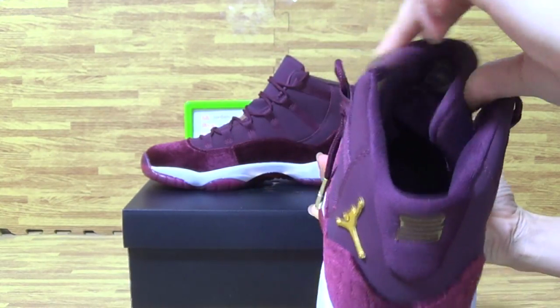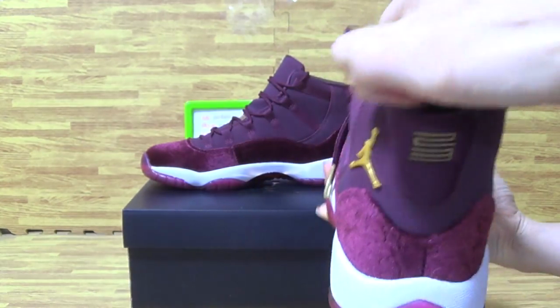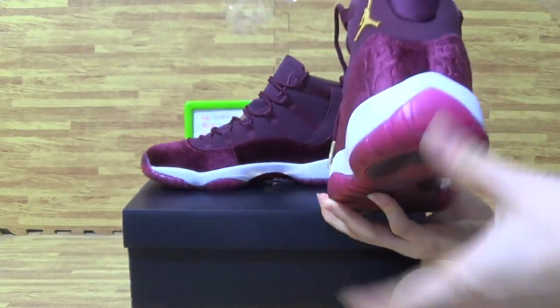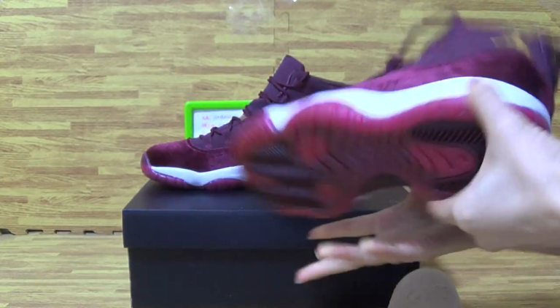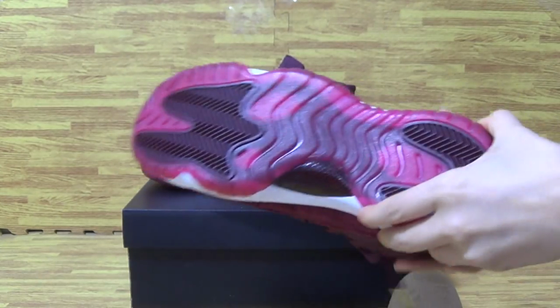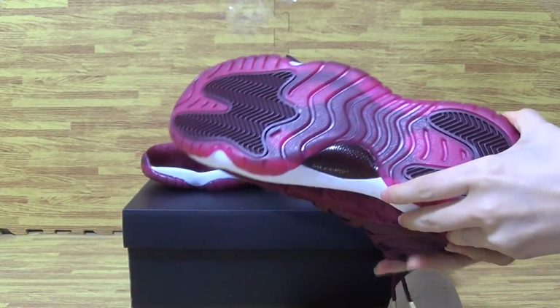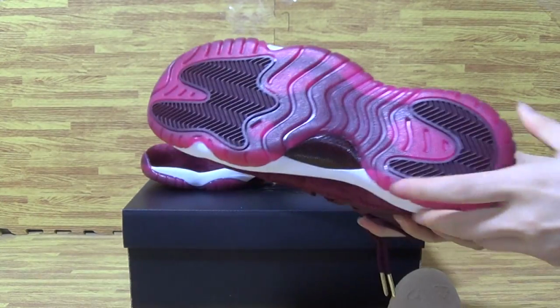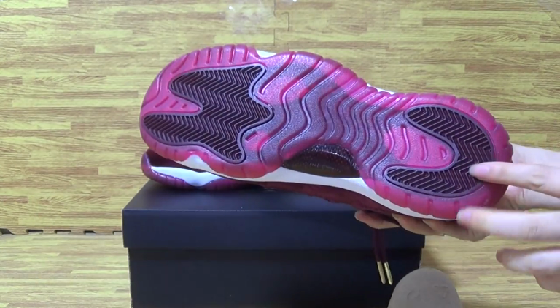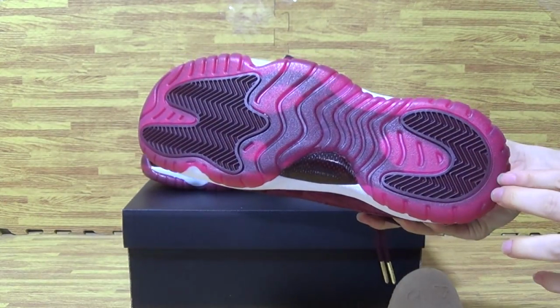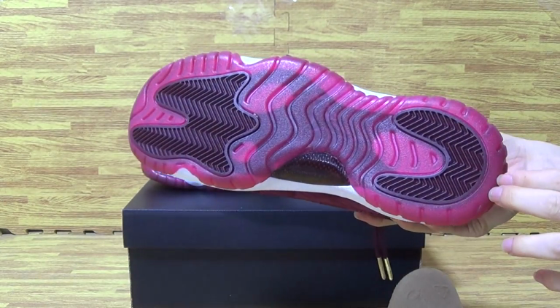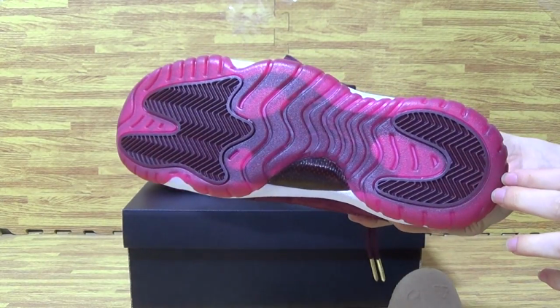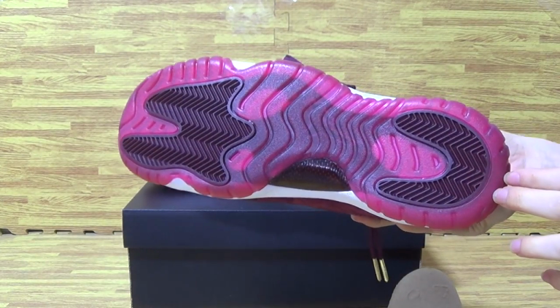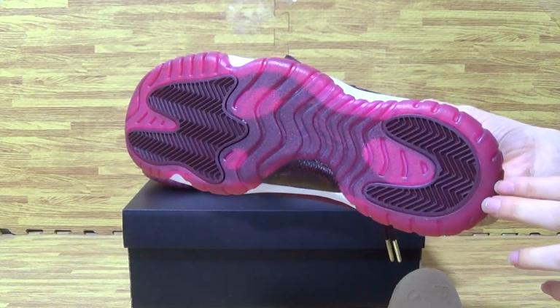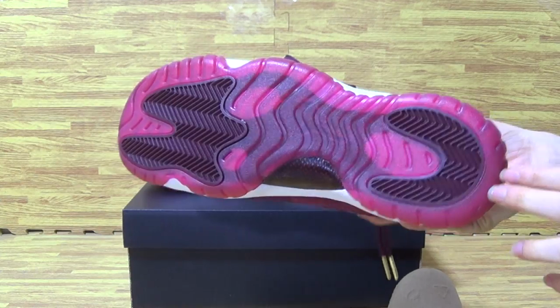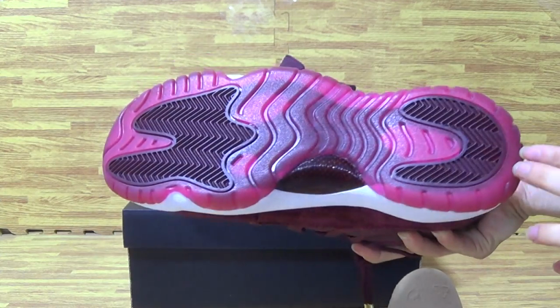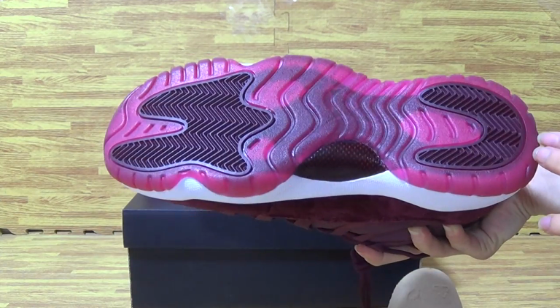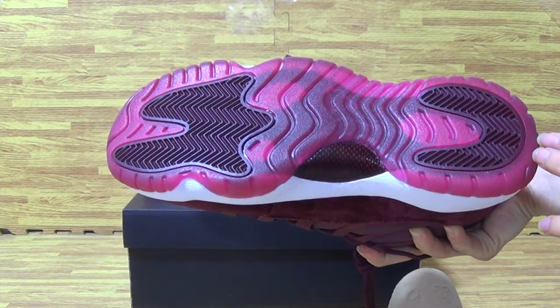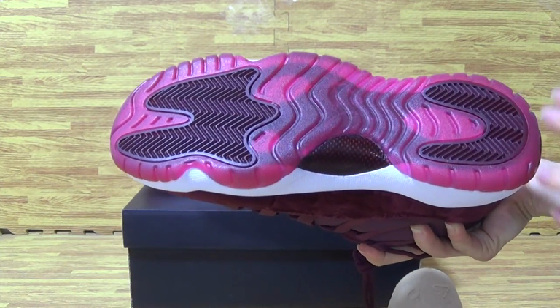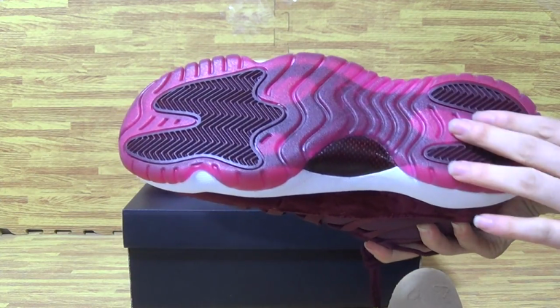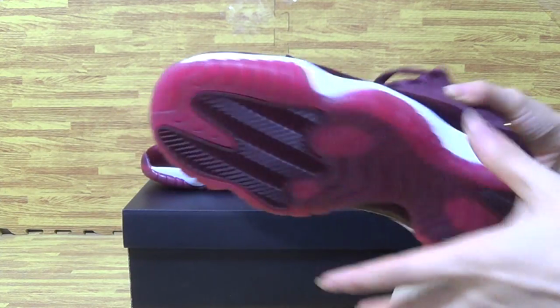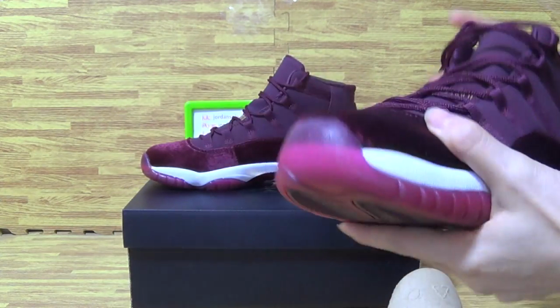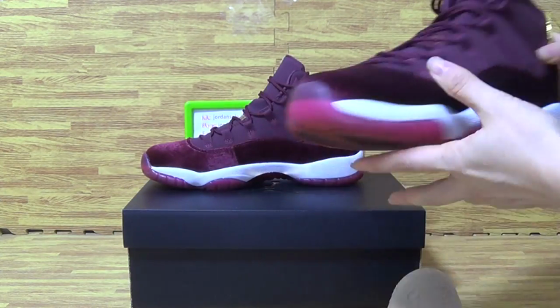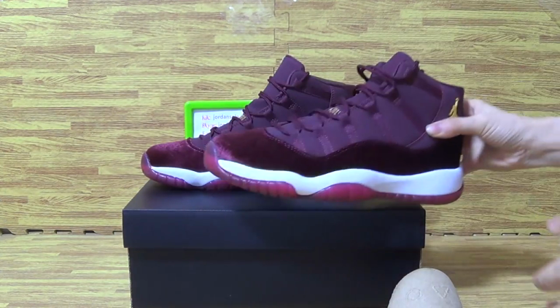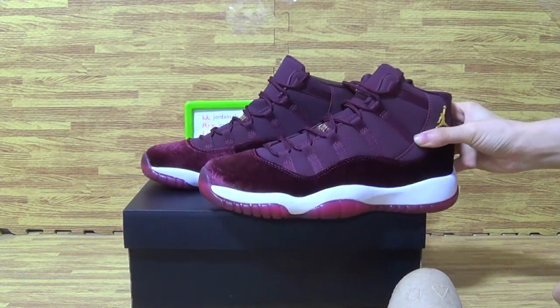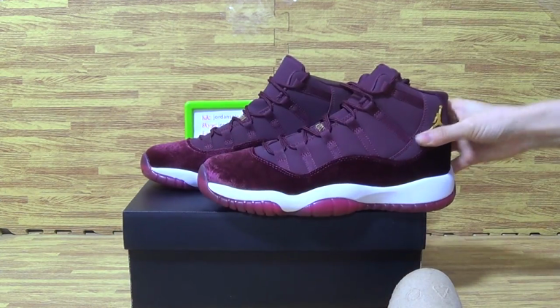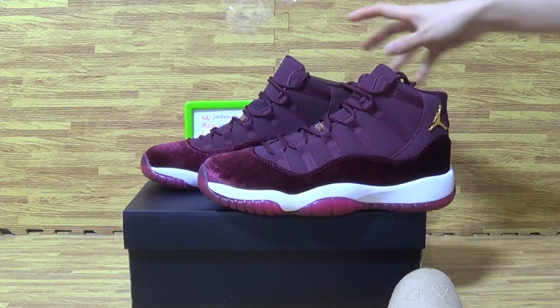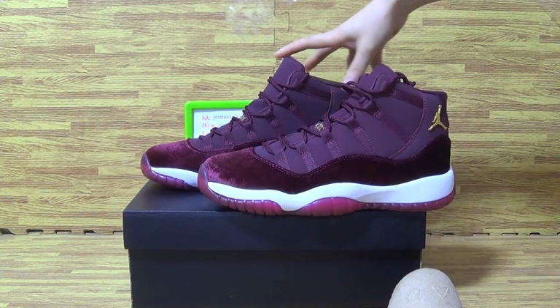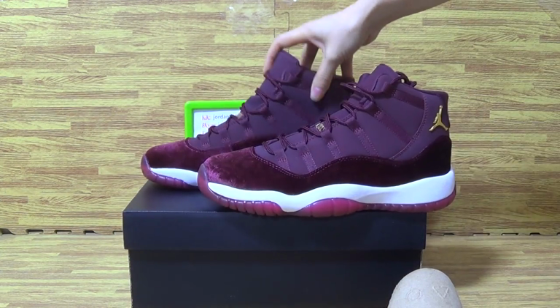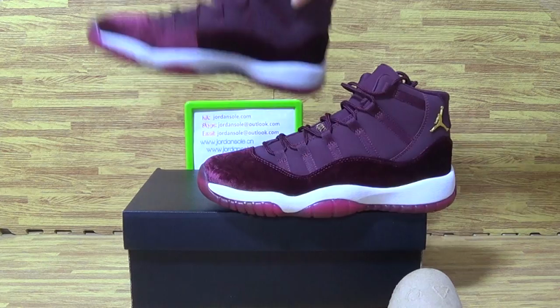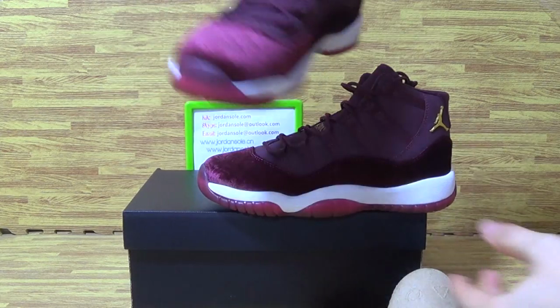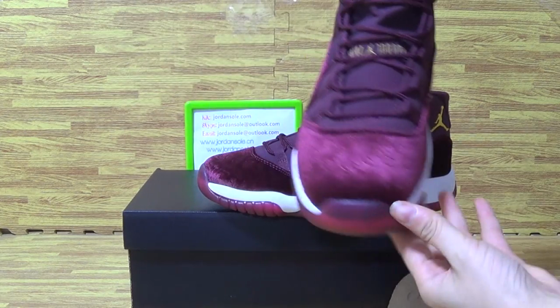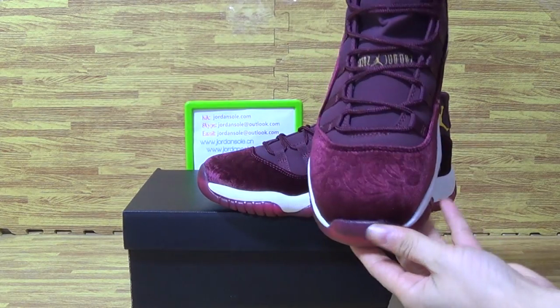And here are the shoe lace locks — very nice shoe buttons. Now let's have a look at the second pair.